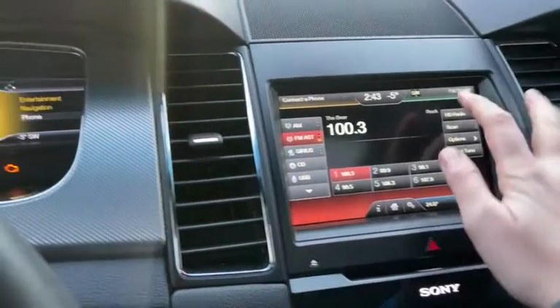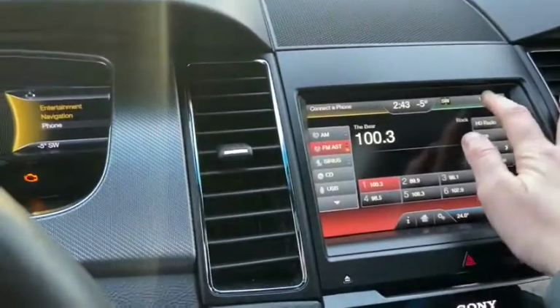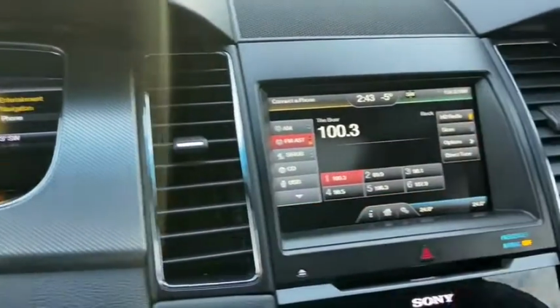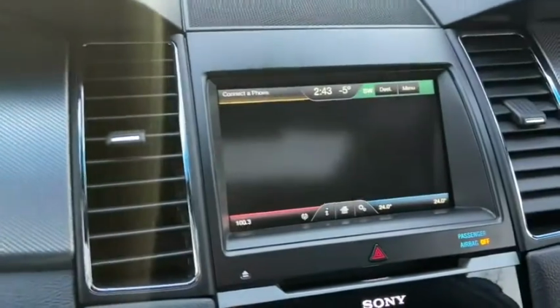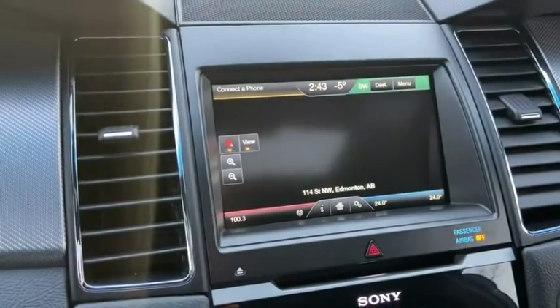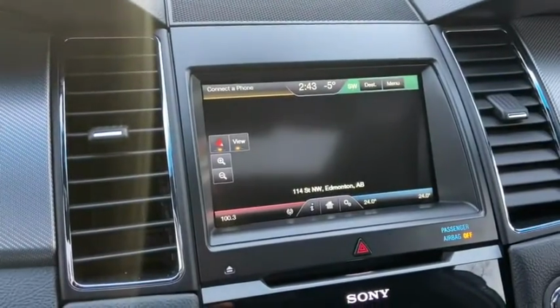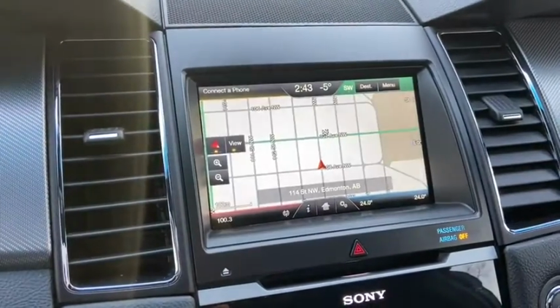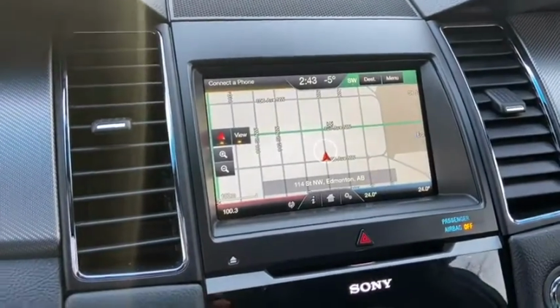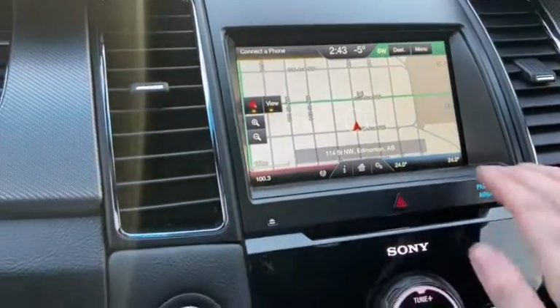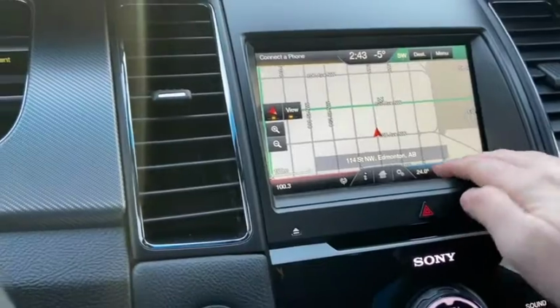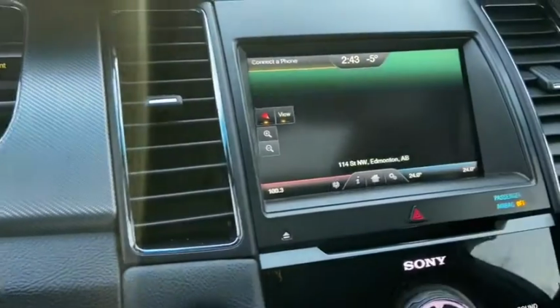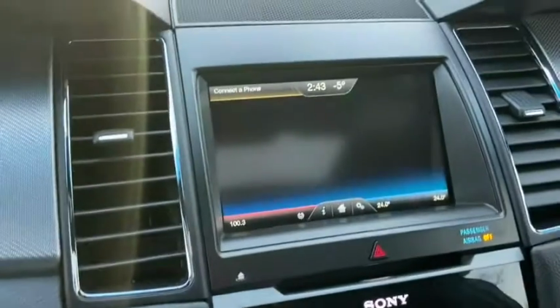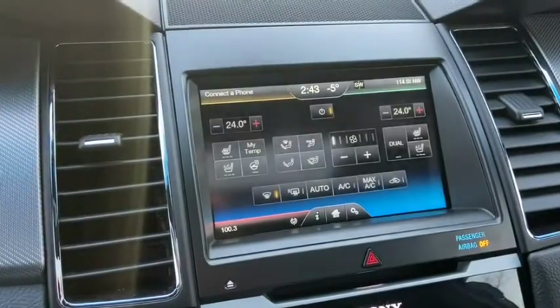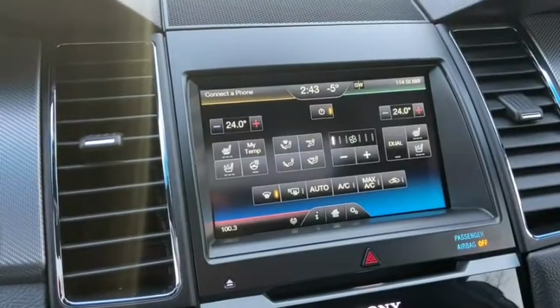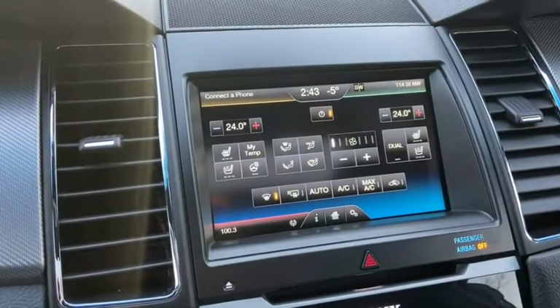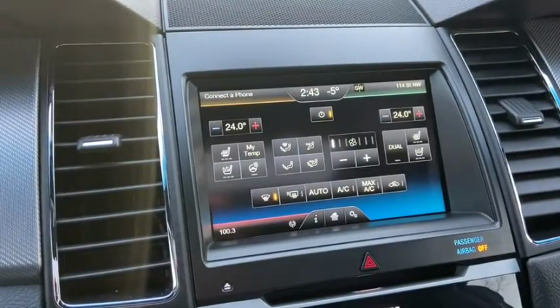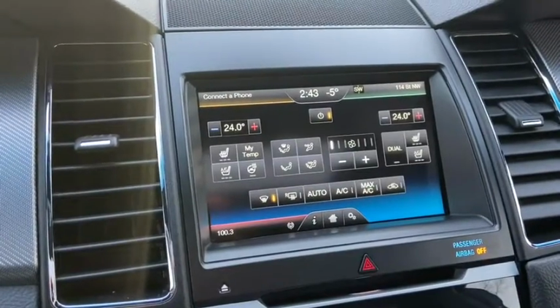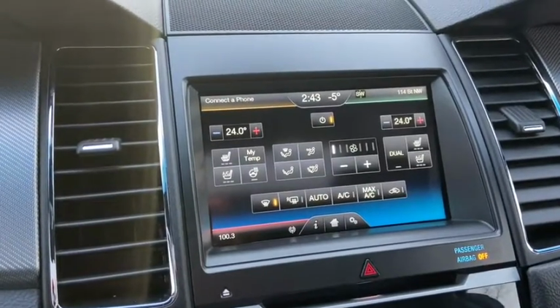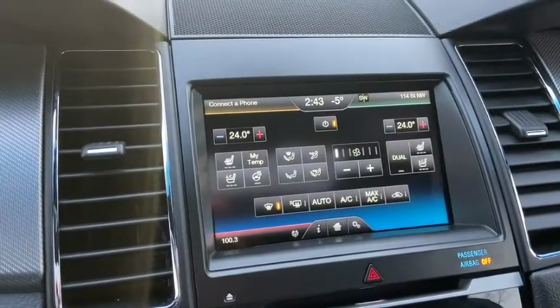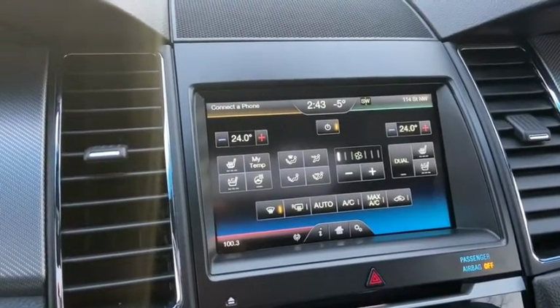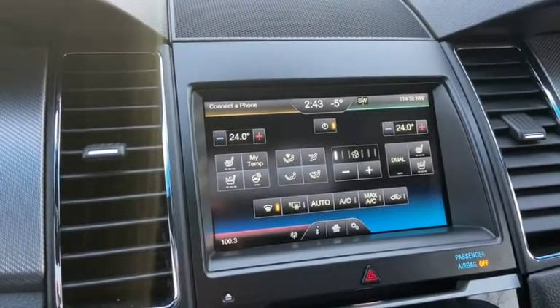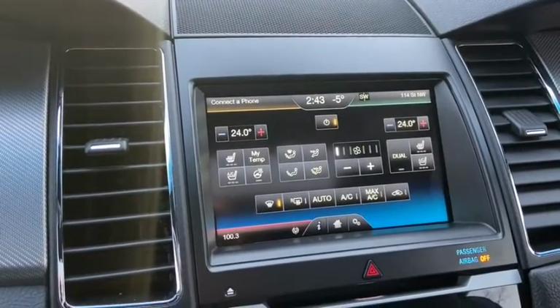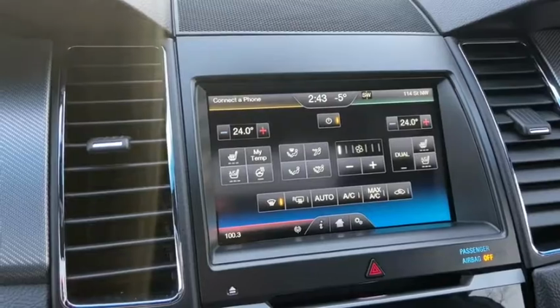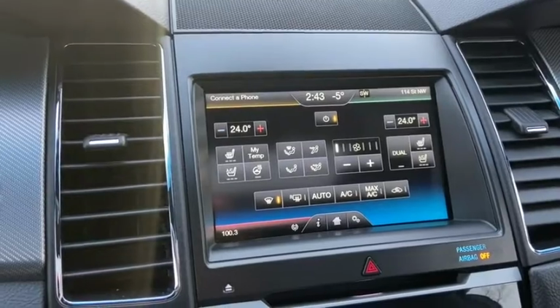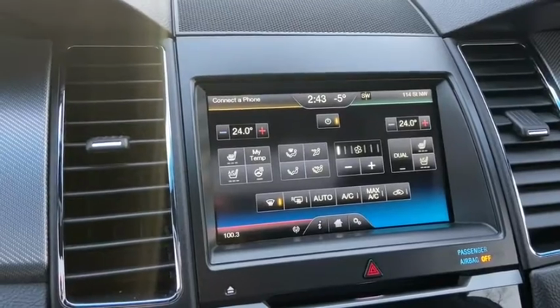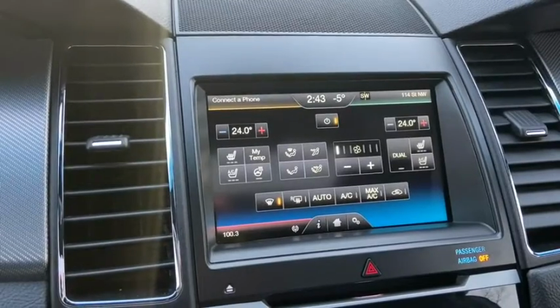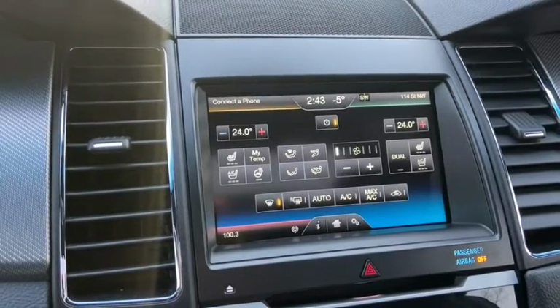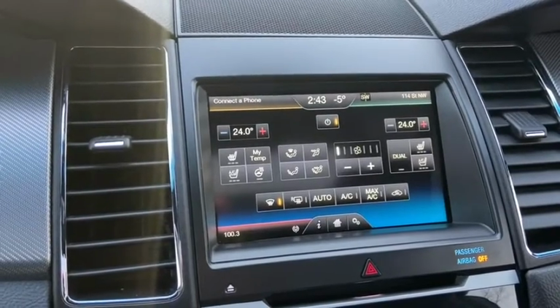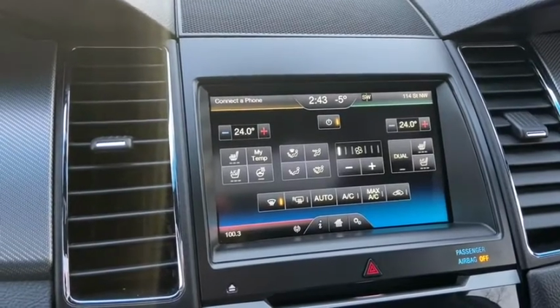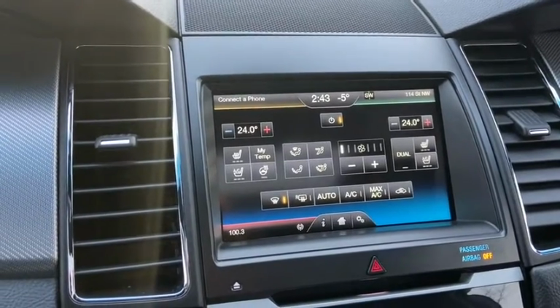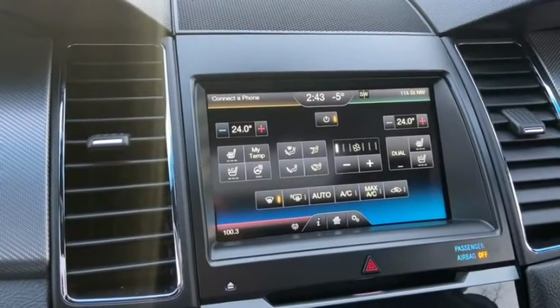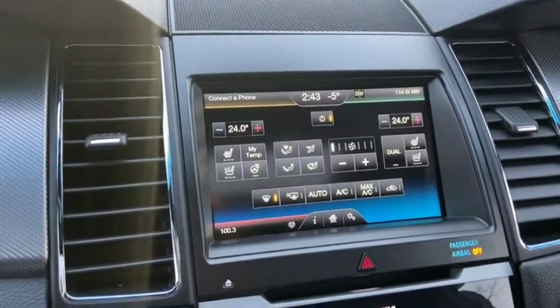Top right hand corner we have our voice activated navigation, and in the bottom right you have your dual zone electronic climate control, complete with heated seats and ventilated seats for the front row as well as a heated steering wheel.